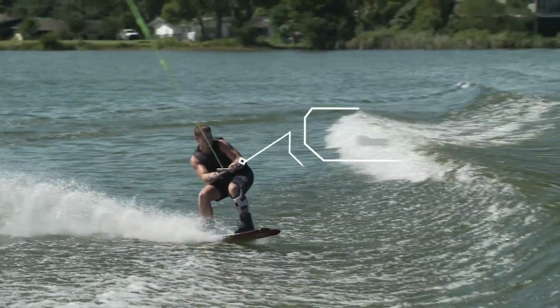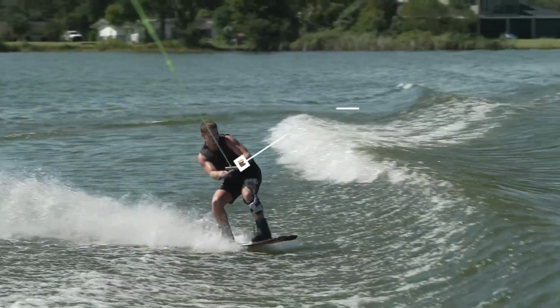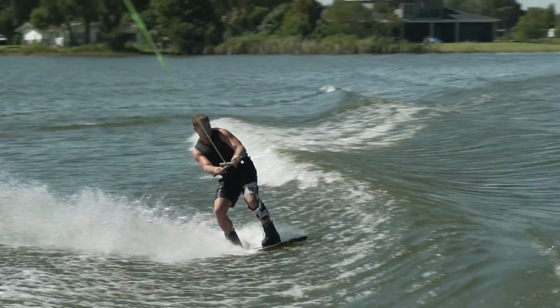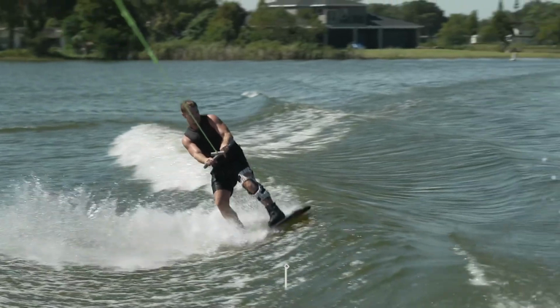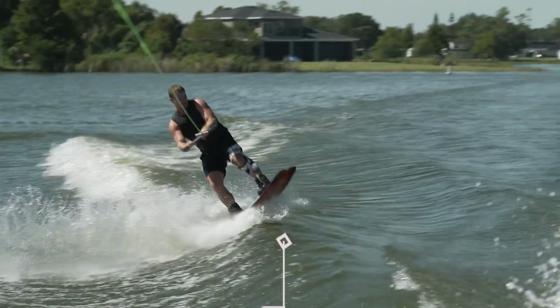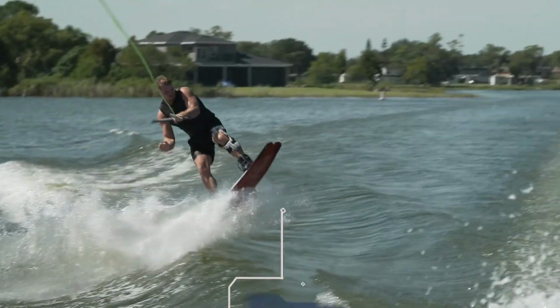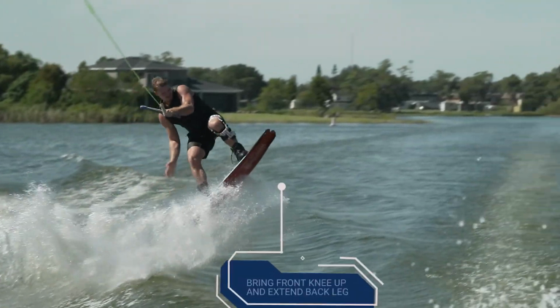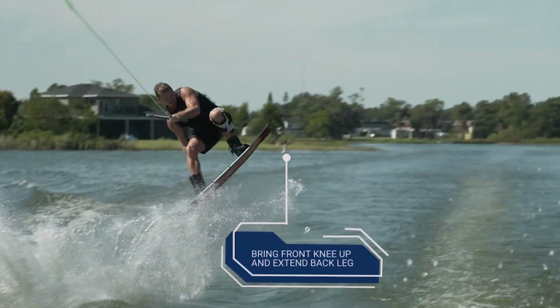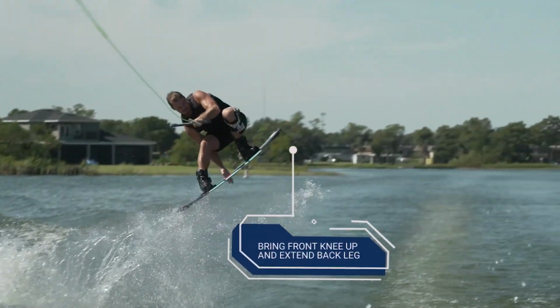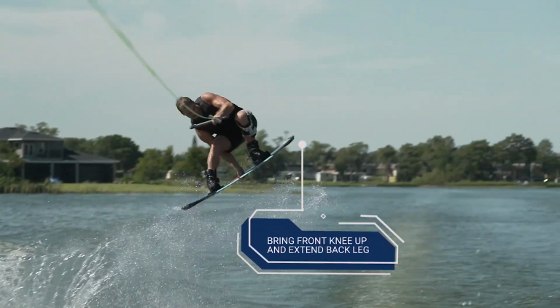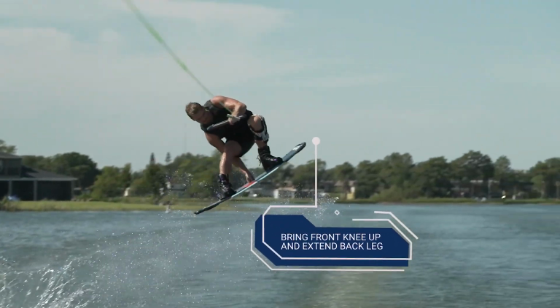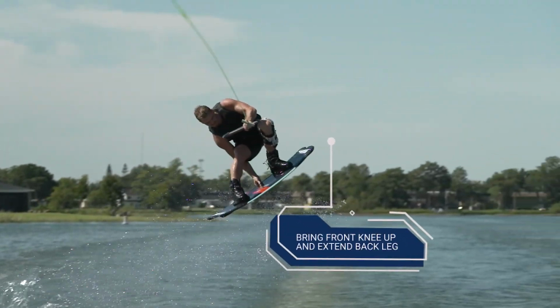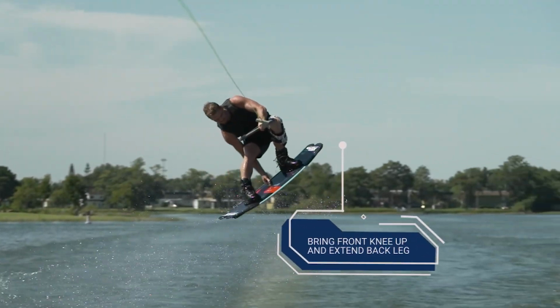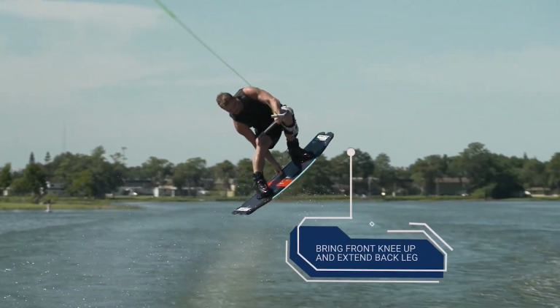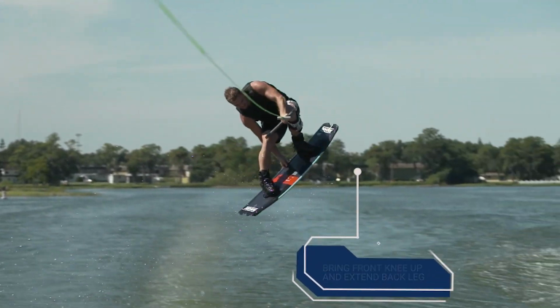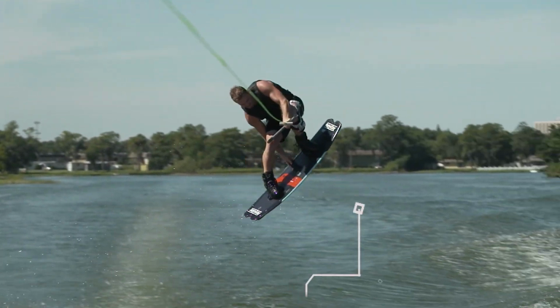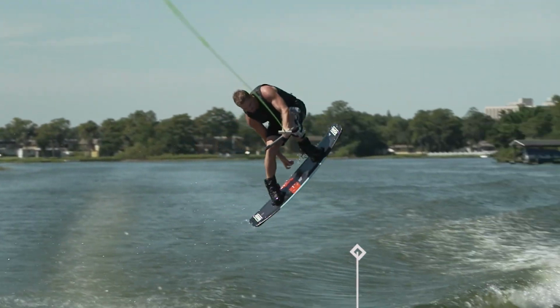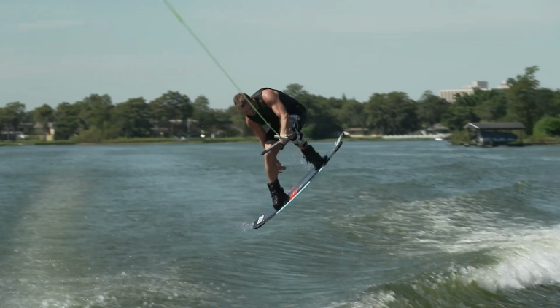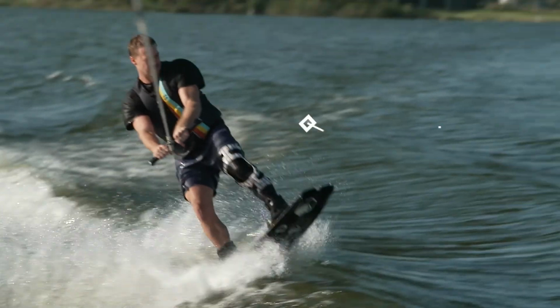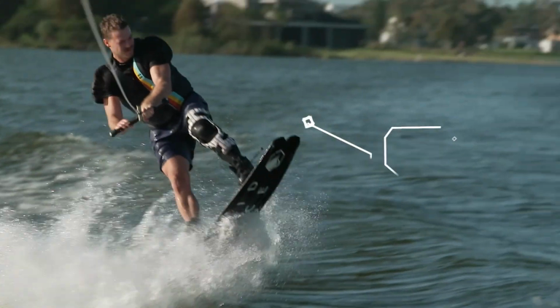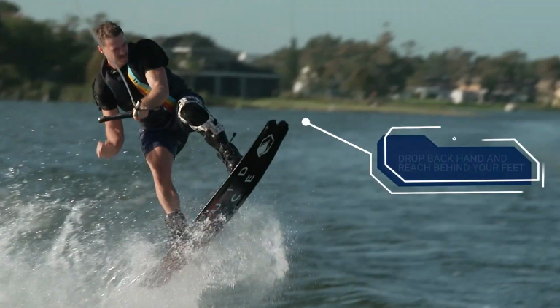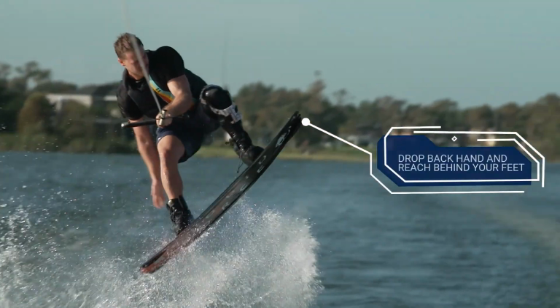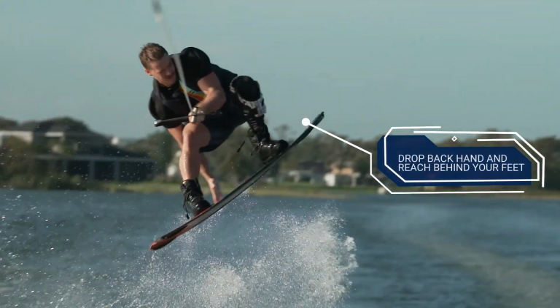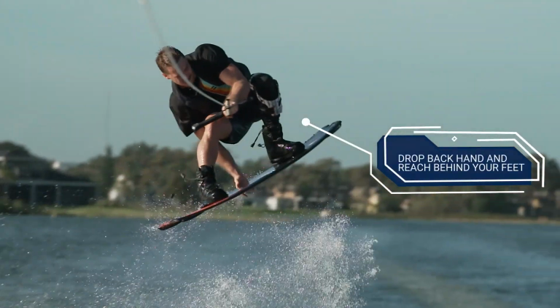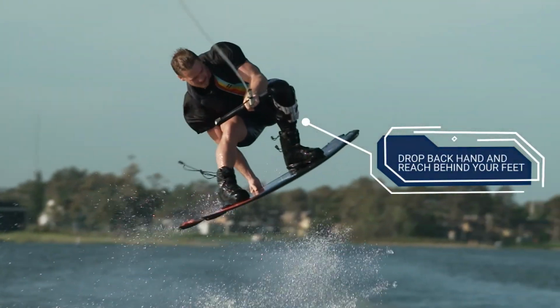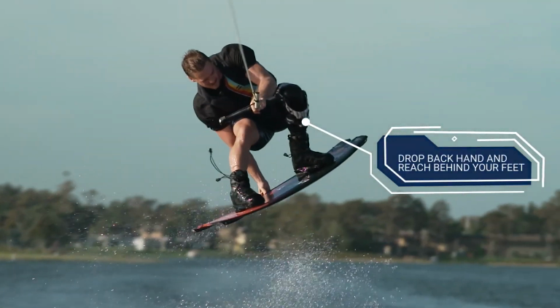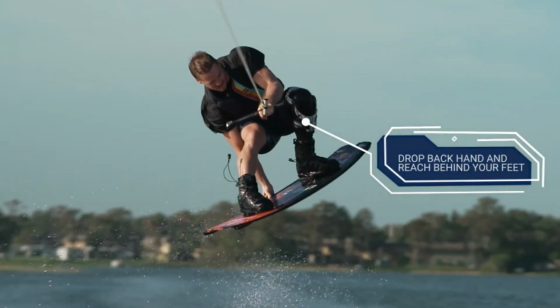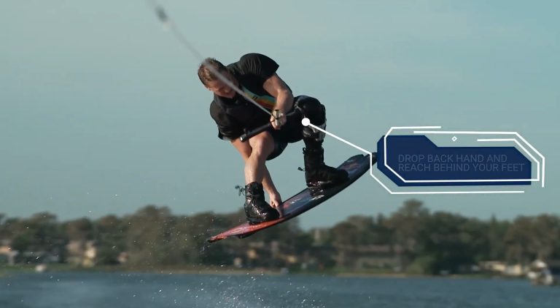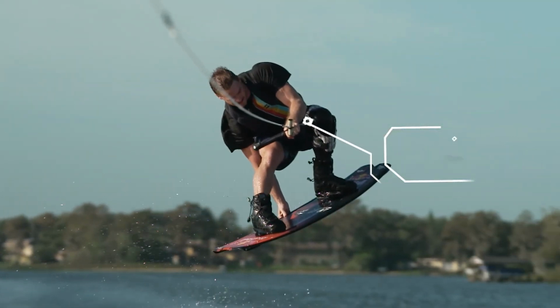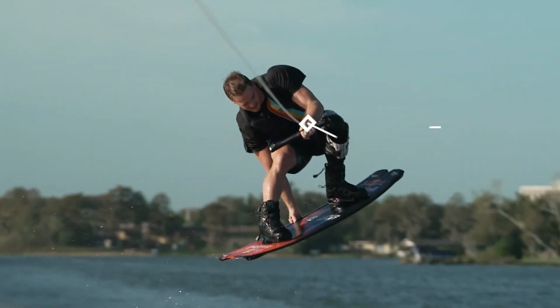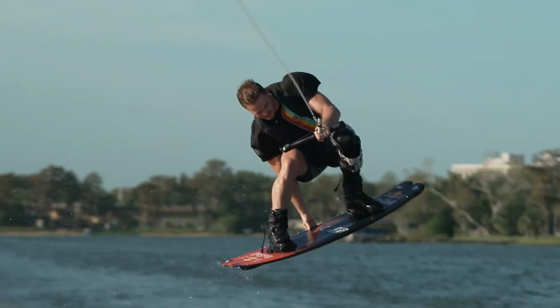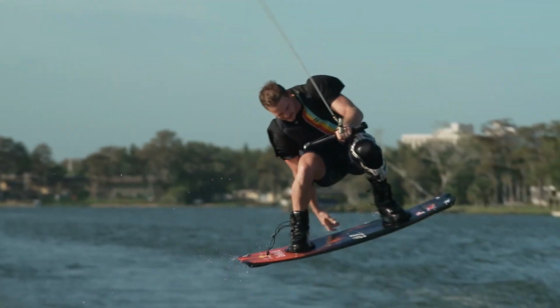As you take off the wake, bring your front knee toward the sky while simultaneously extending your back leg toward the water. Drop your back hand off the handle and reach out and behind your back leg to secure the stalefish grab.